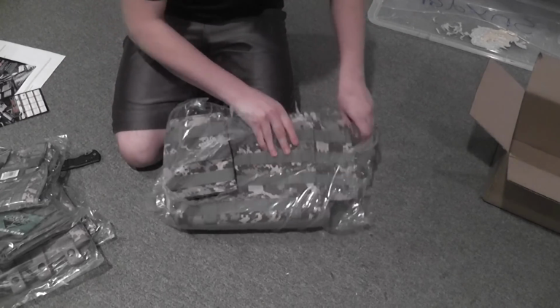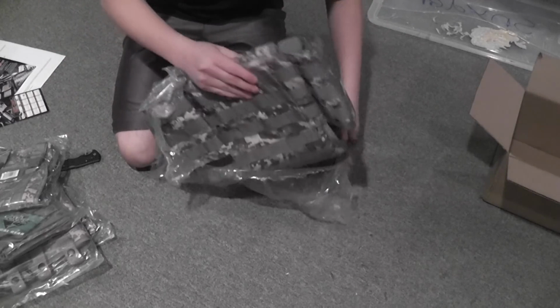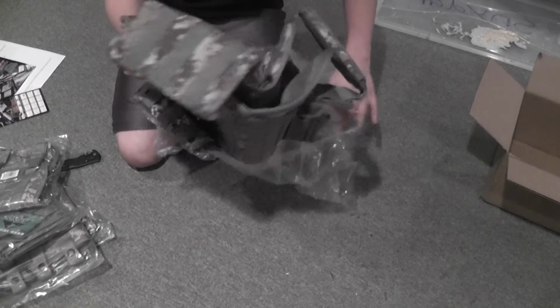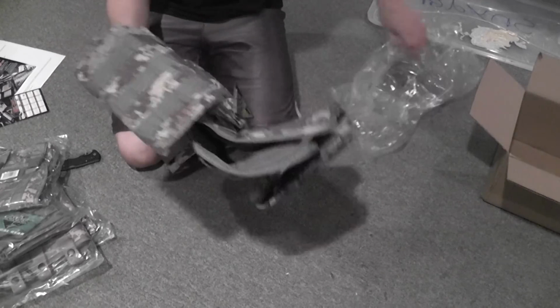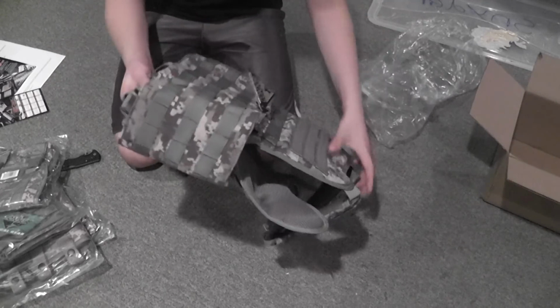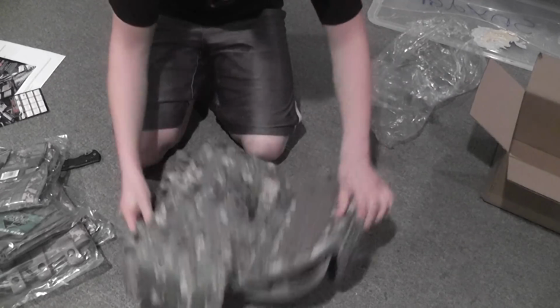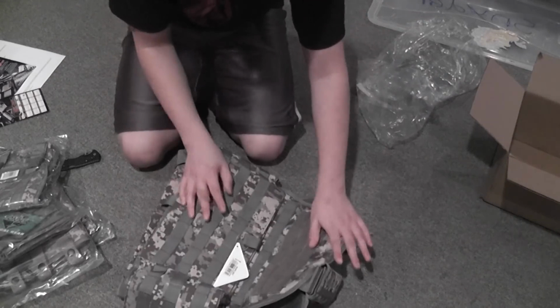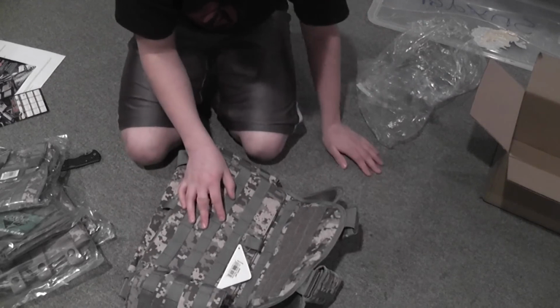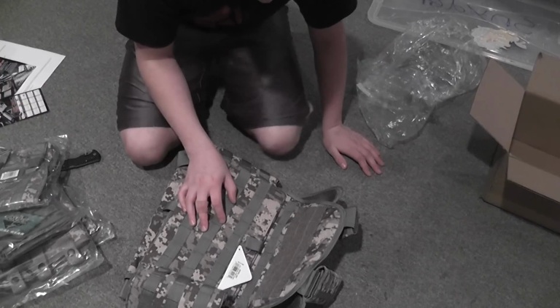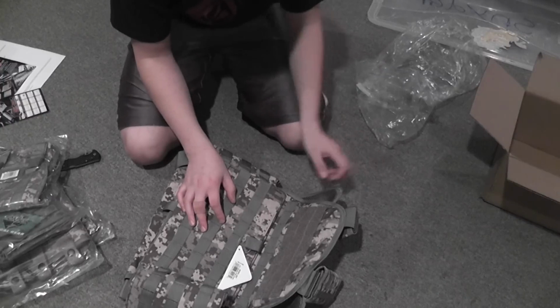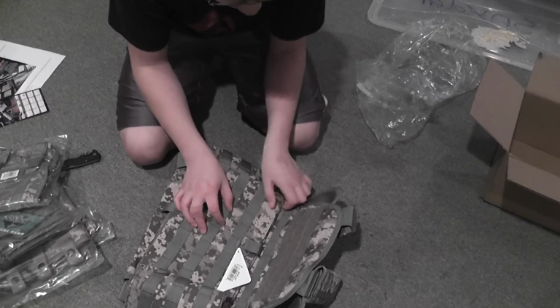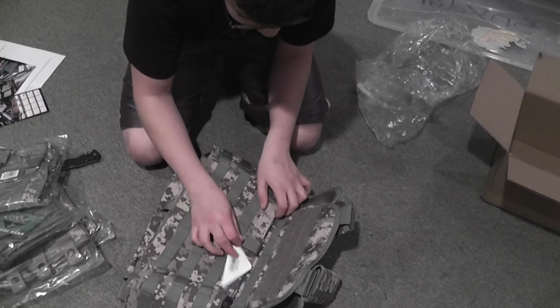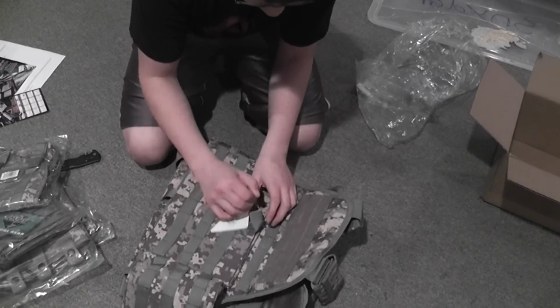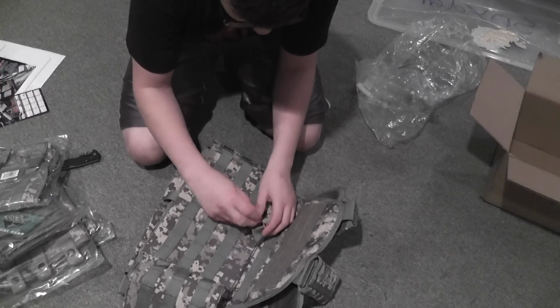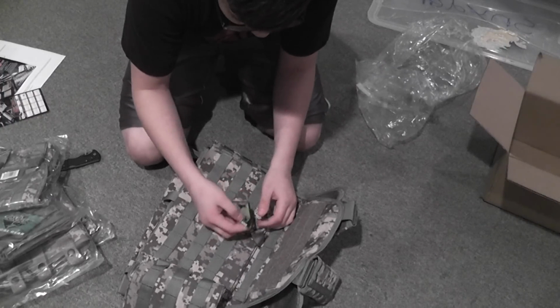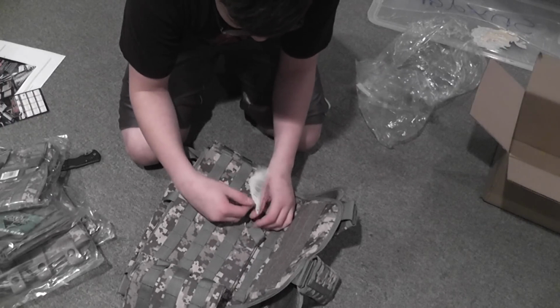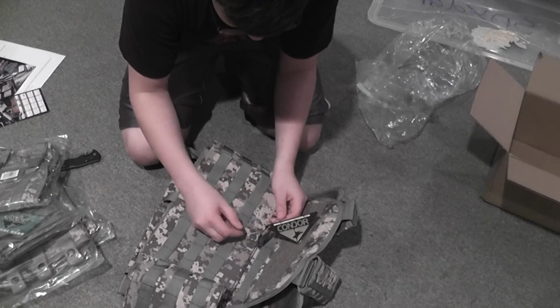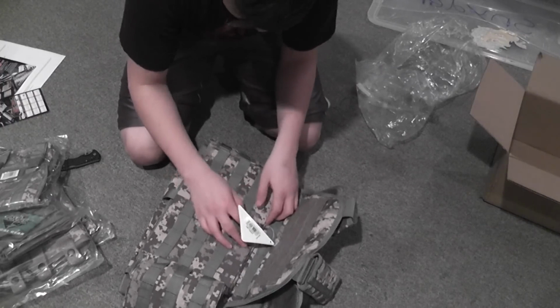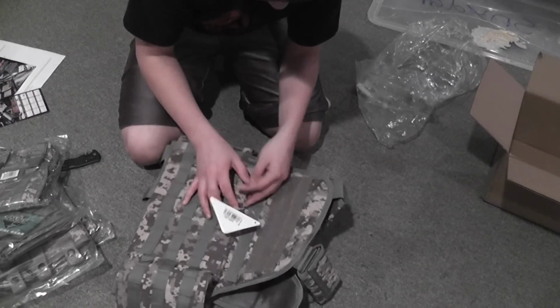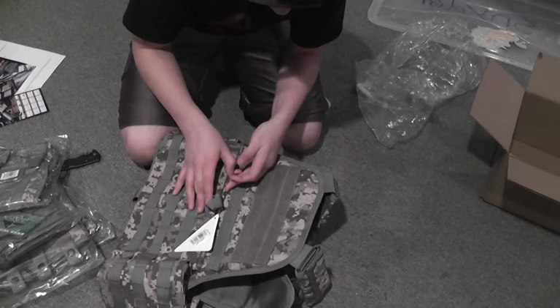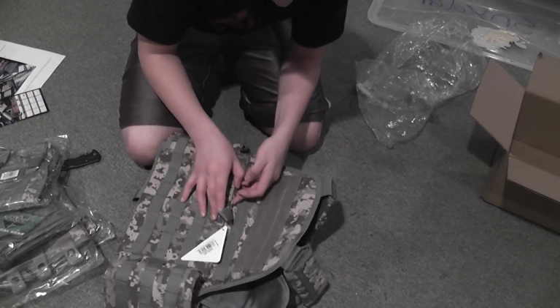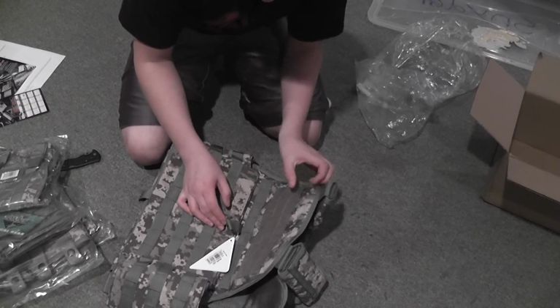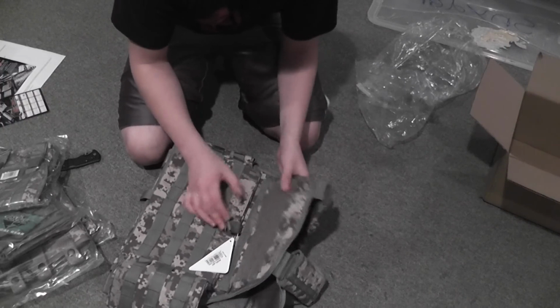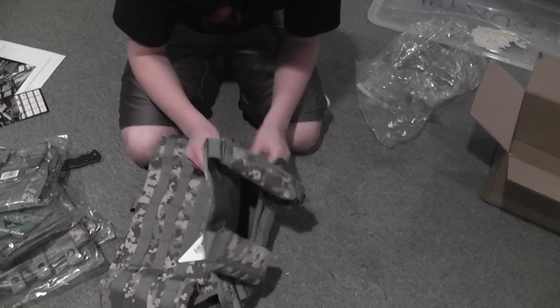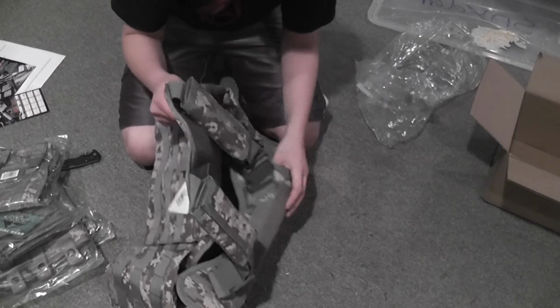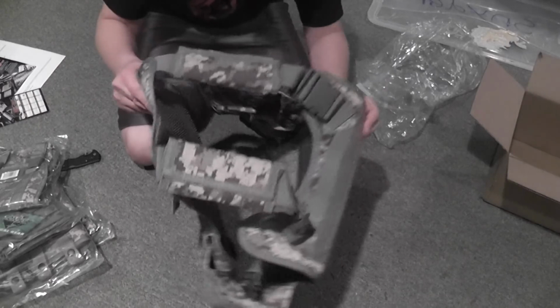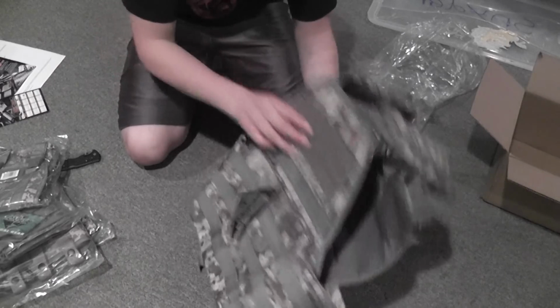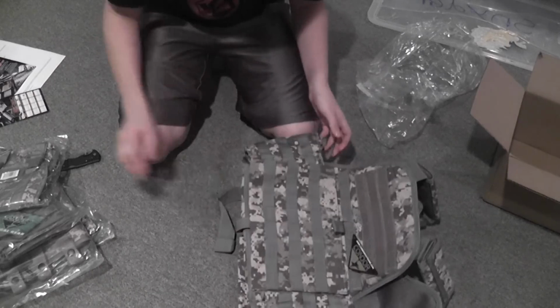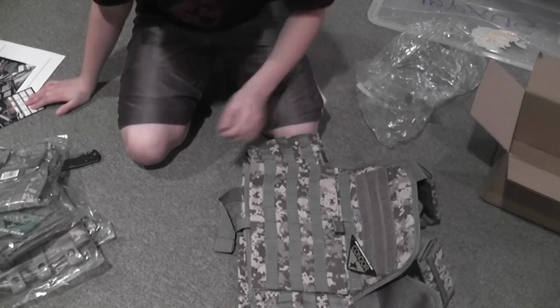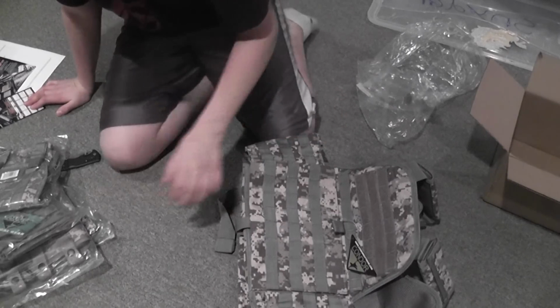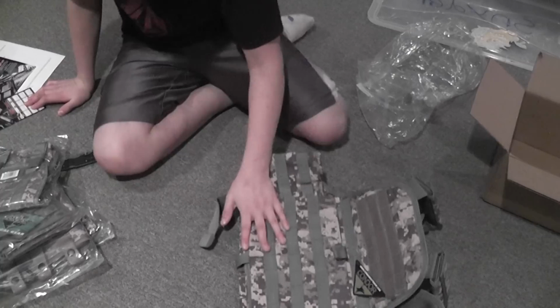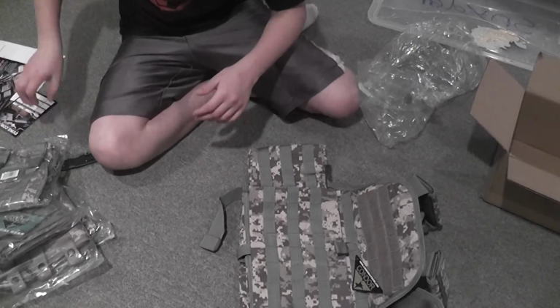Alright, so far so good. Oh, this looks awesome. This is extremely good, a lot better than I expected. Now let's open up everything else.